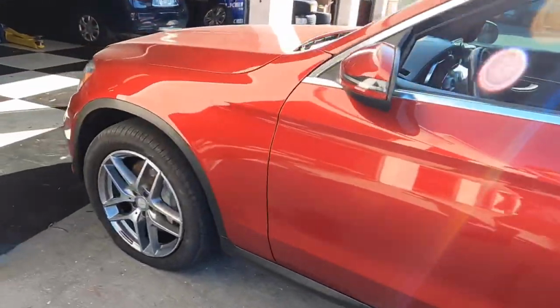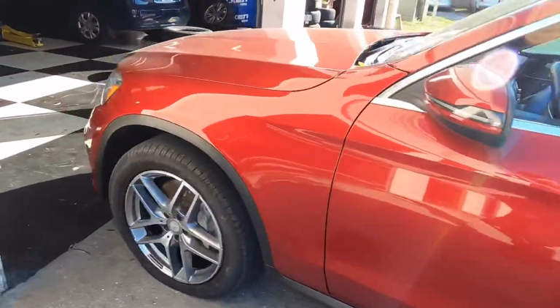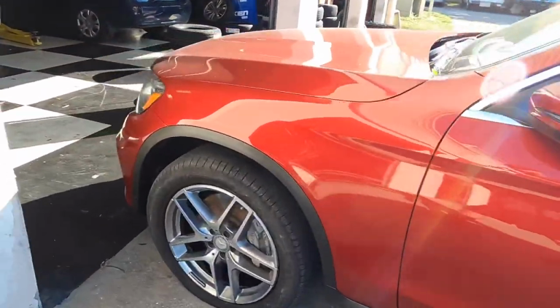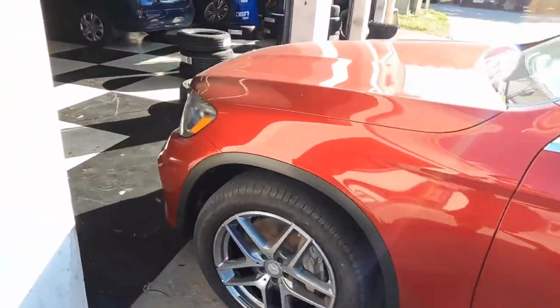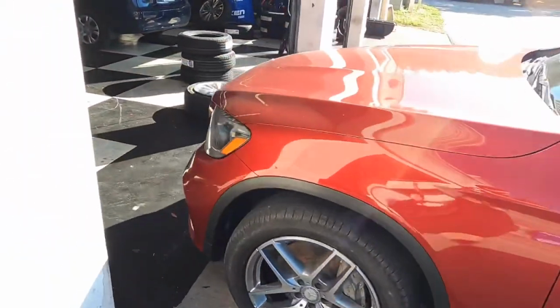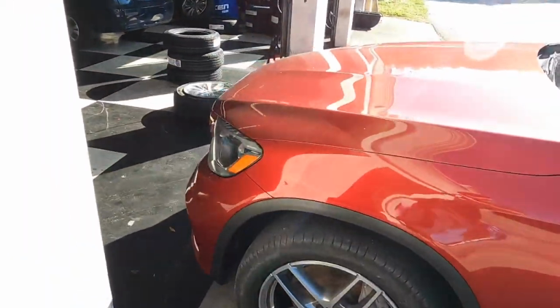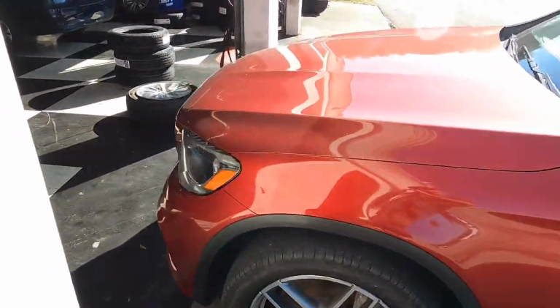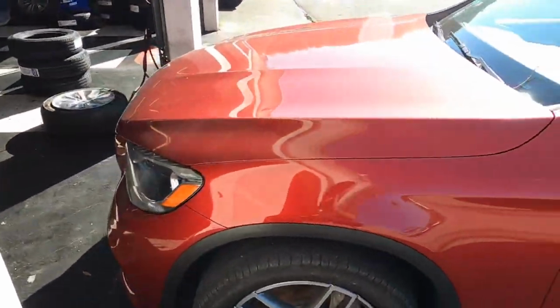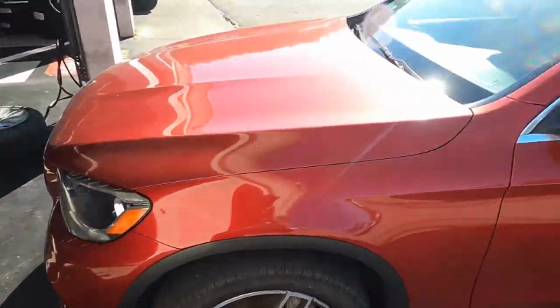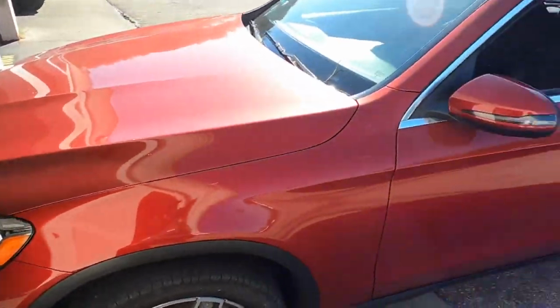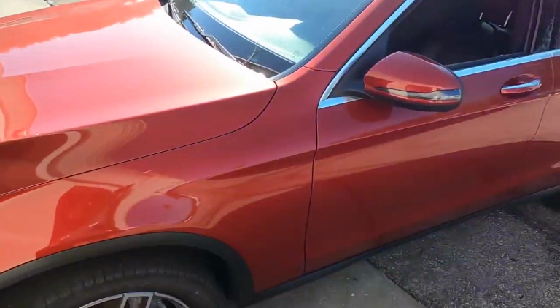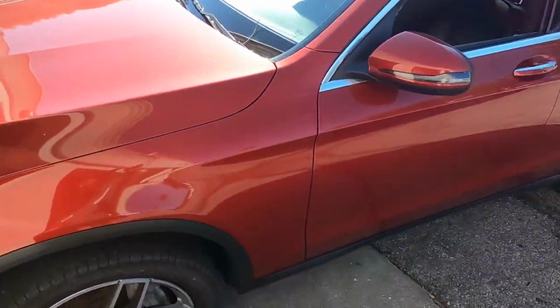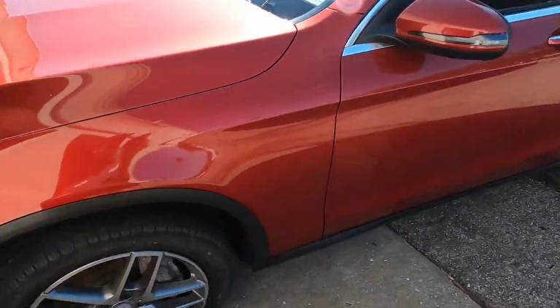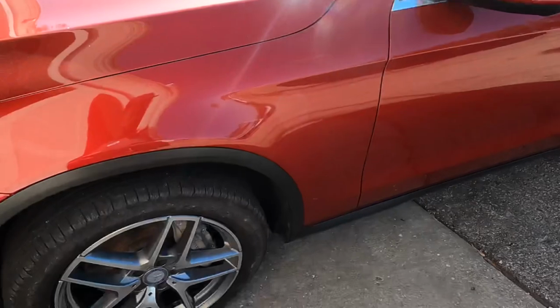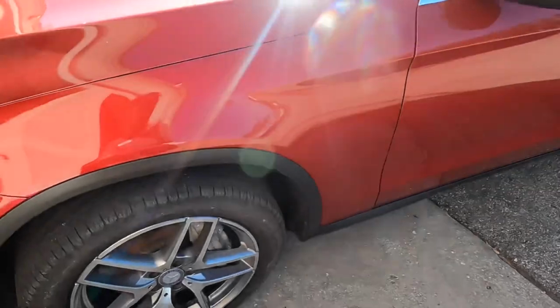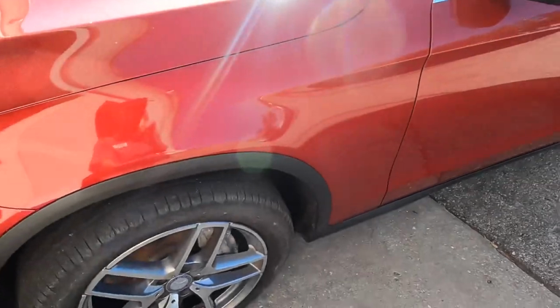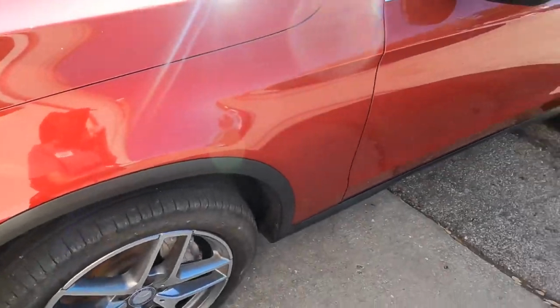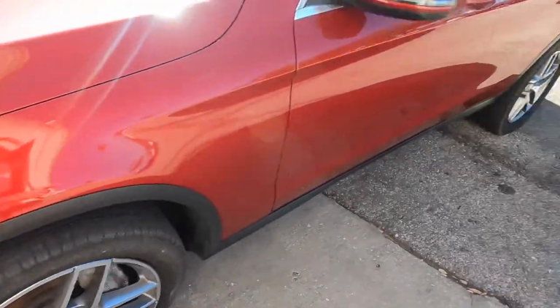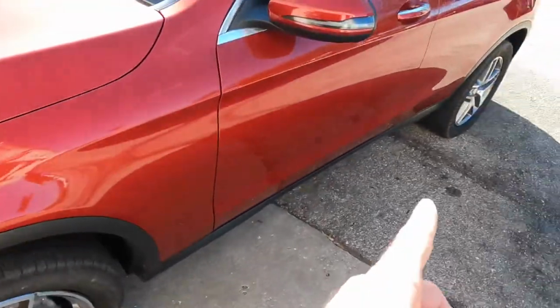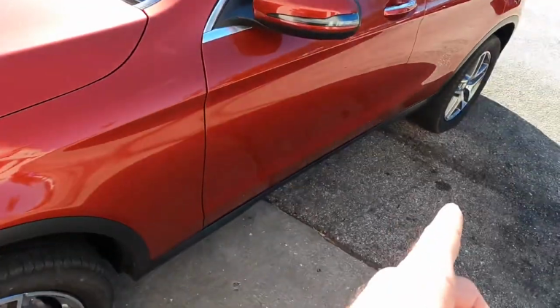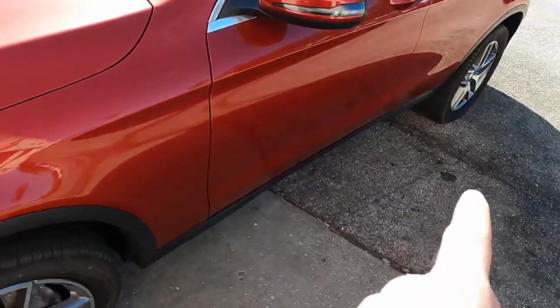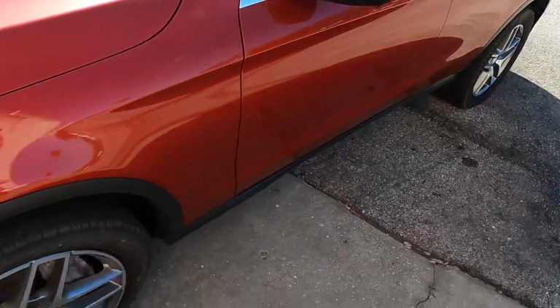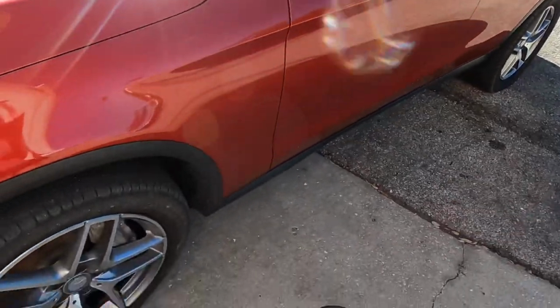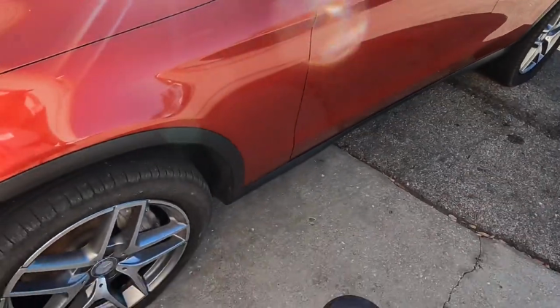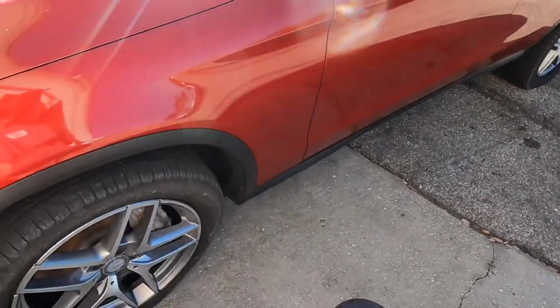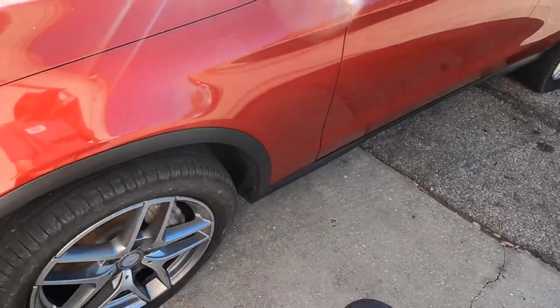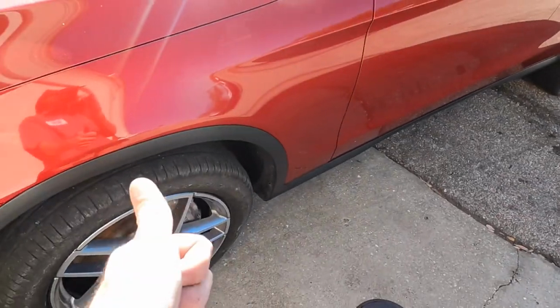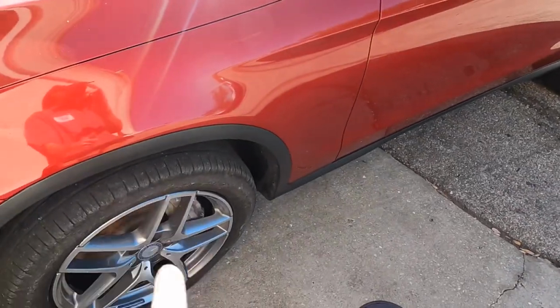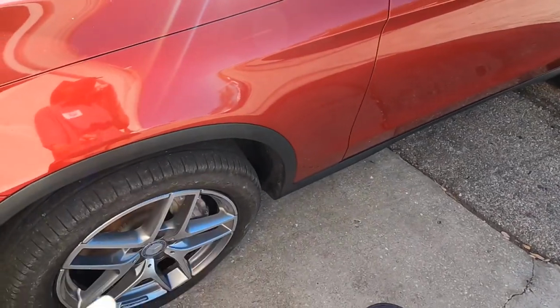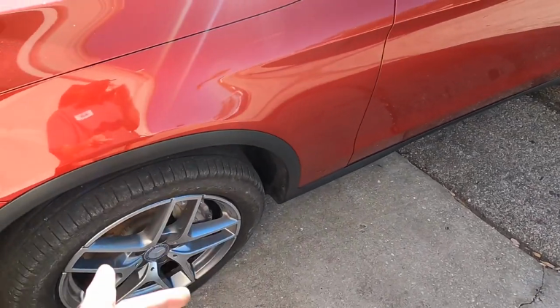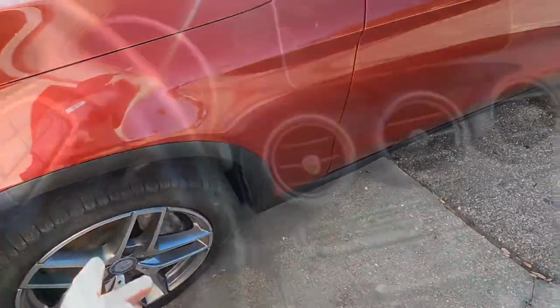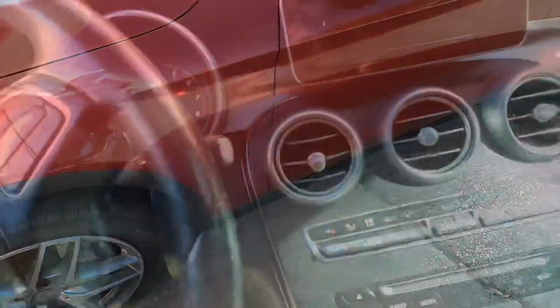2016 Mercedes GLC 300 - customer states she hit a curb. Let's get this up in the air and see what's going on here.